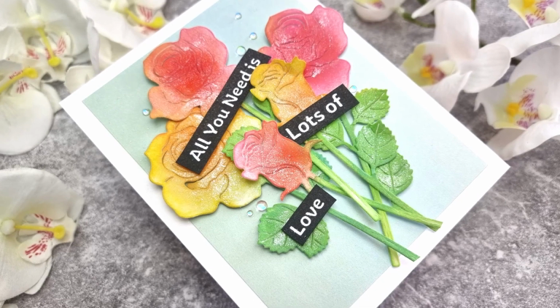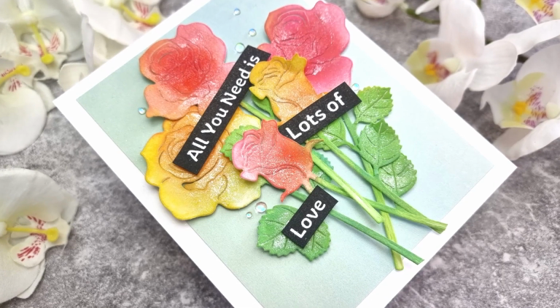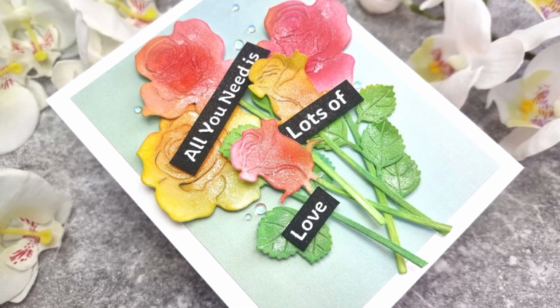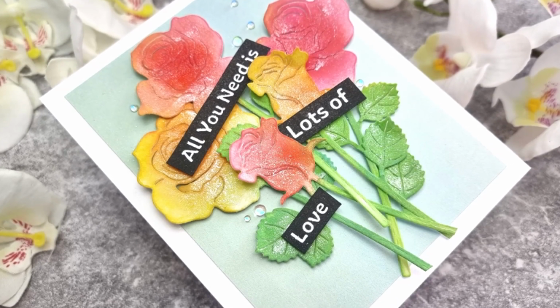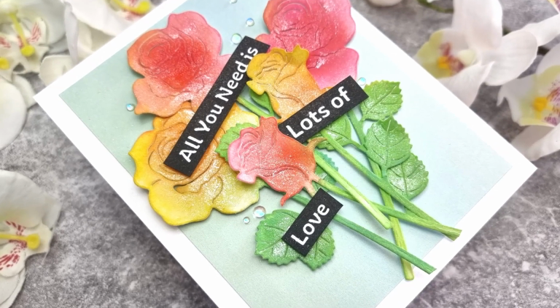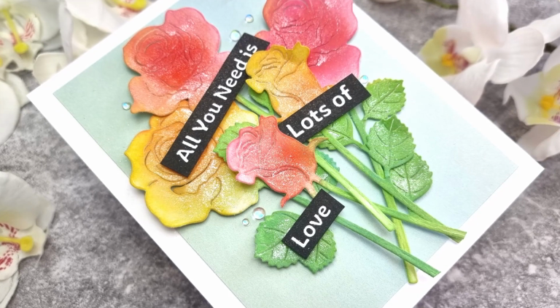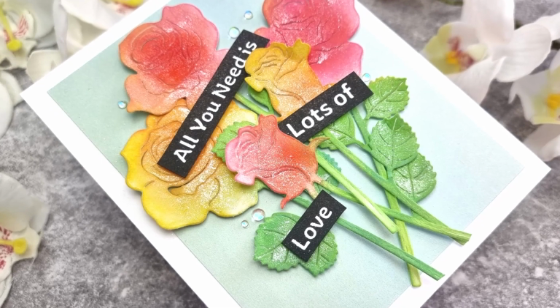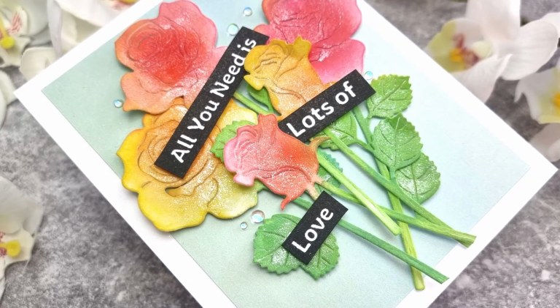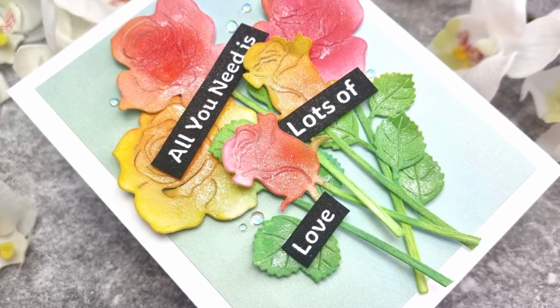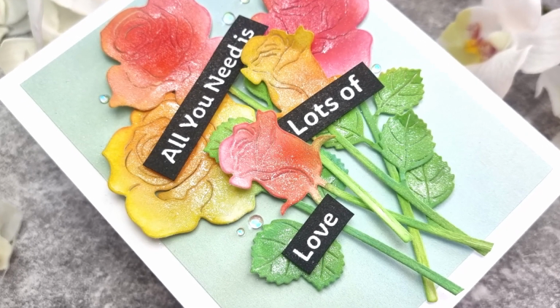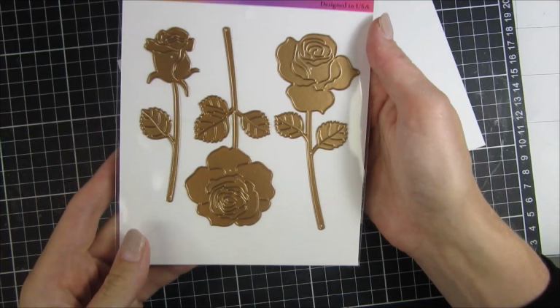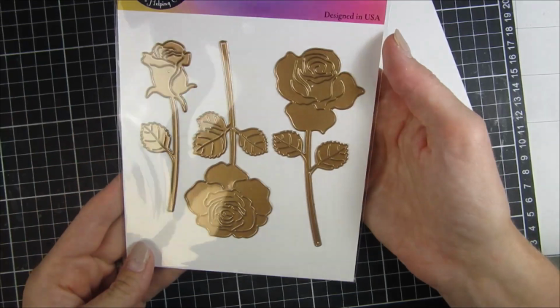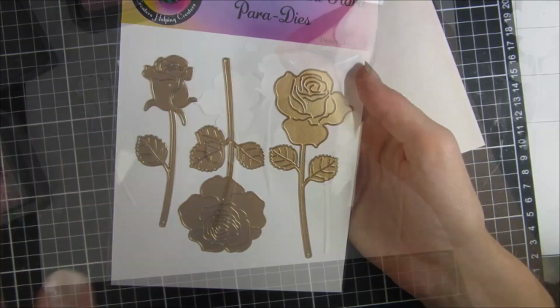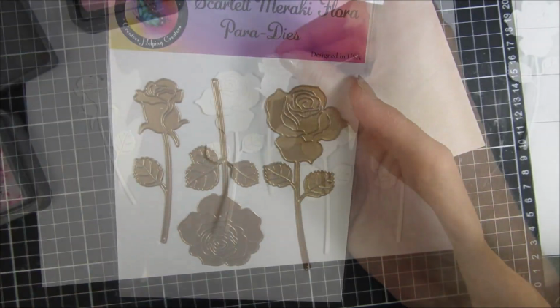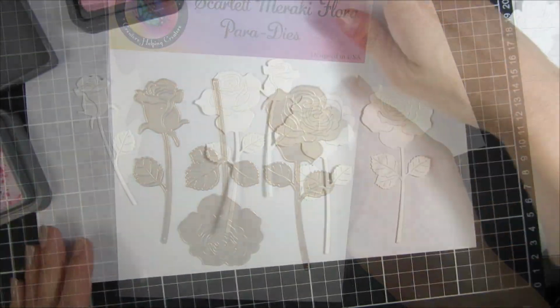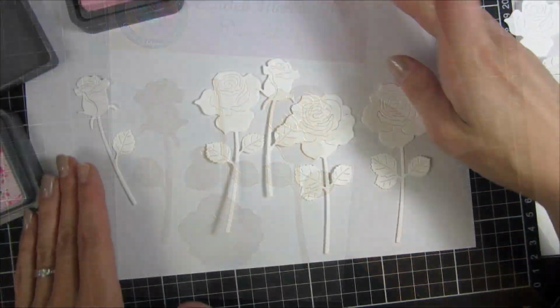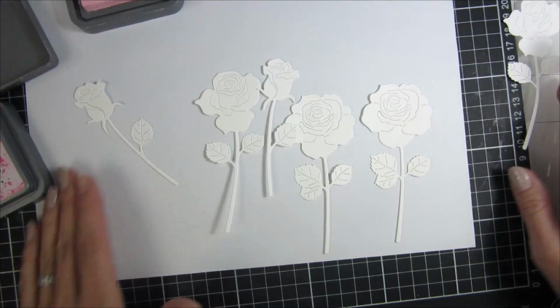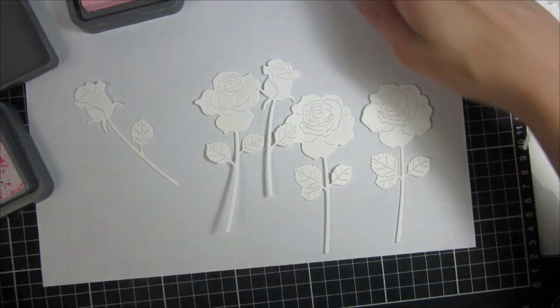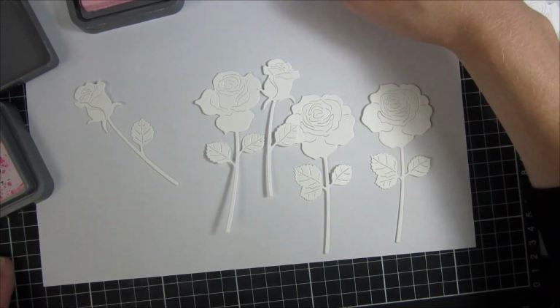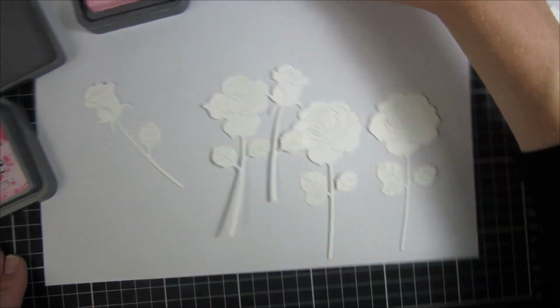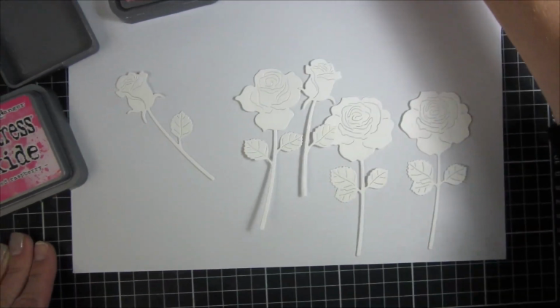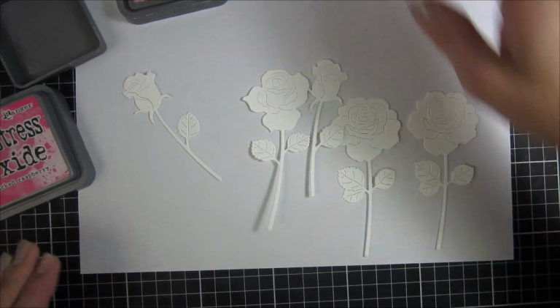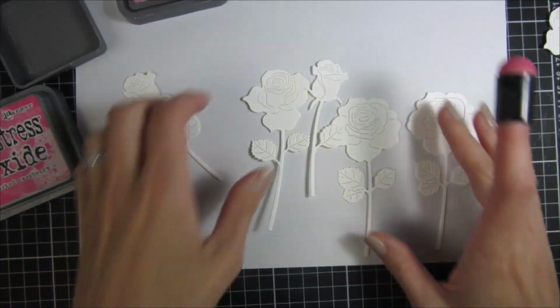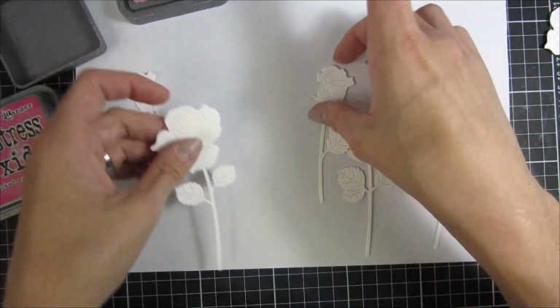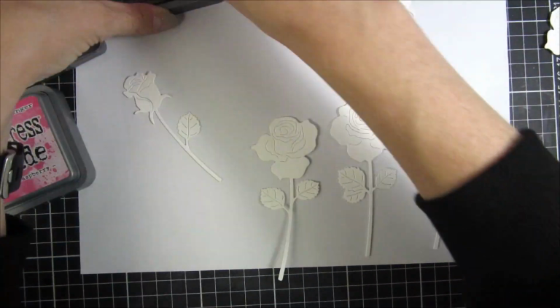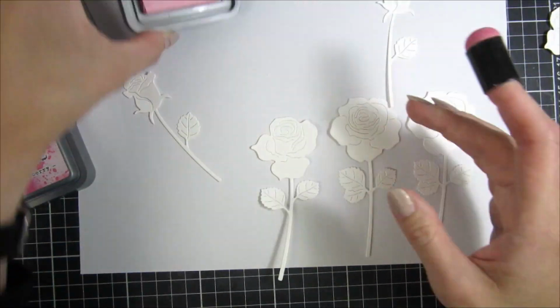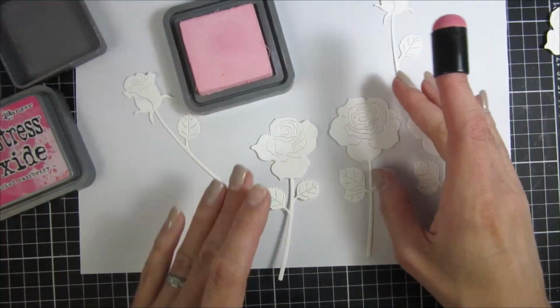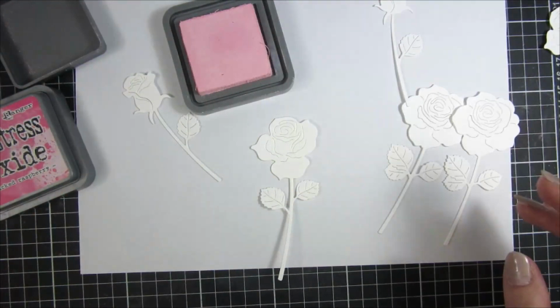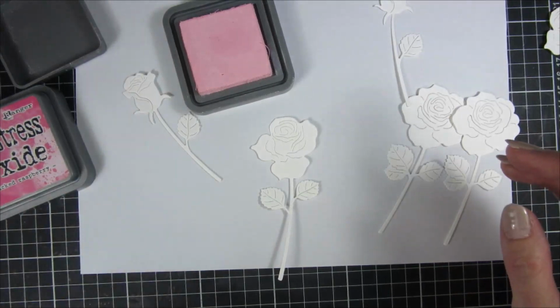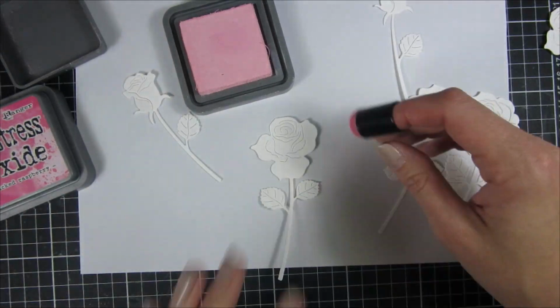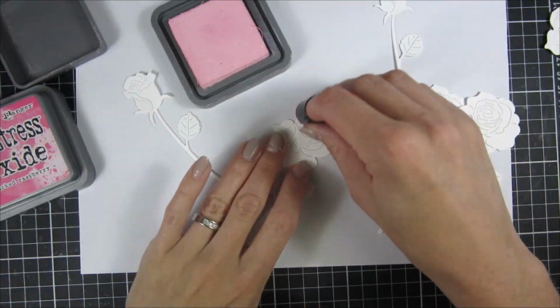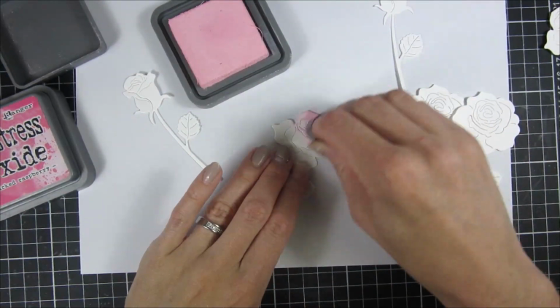Hi and welcome back to Crafty Meraki's YouTube channel. In this video I will share a technique of how you can get really fun dimension on your solid die cut pieces like this.